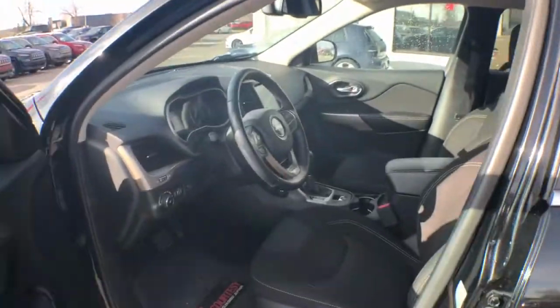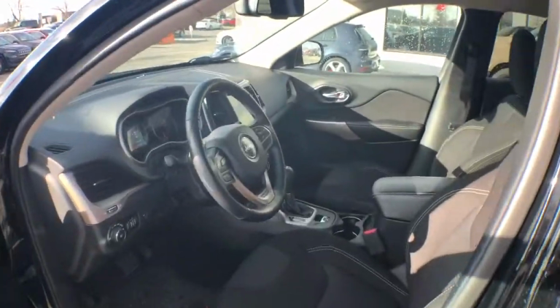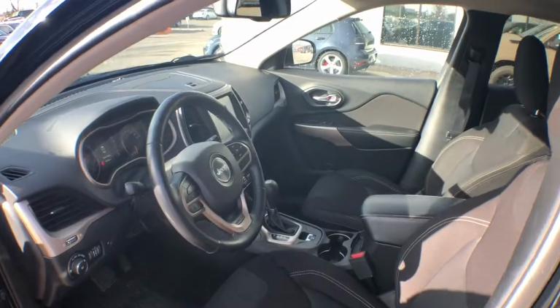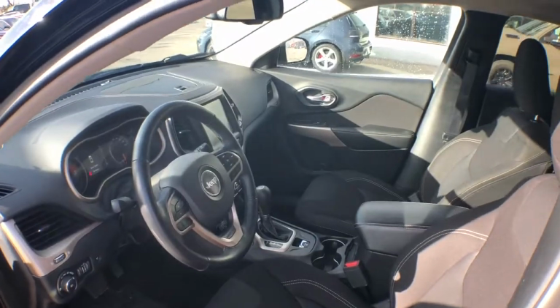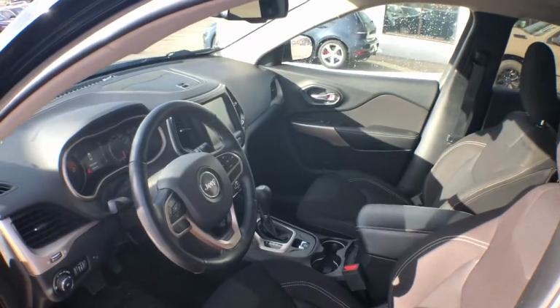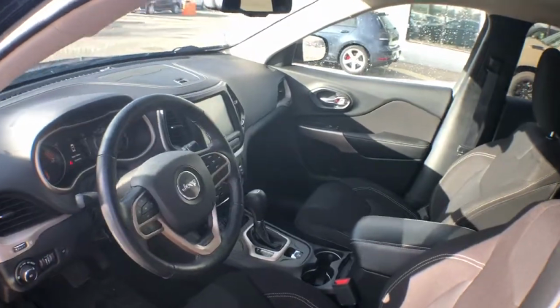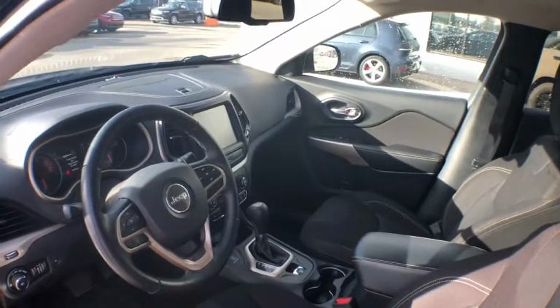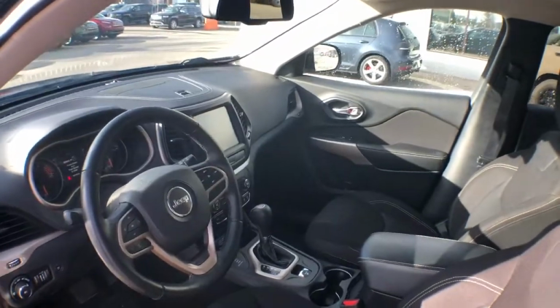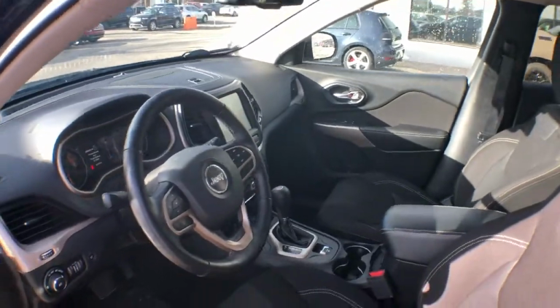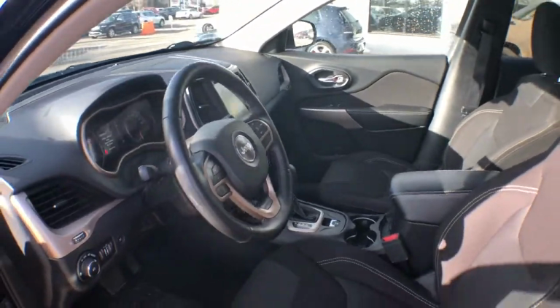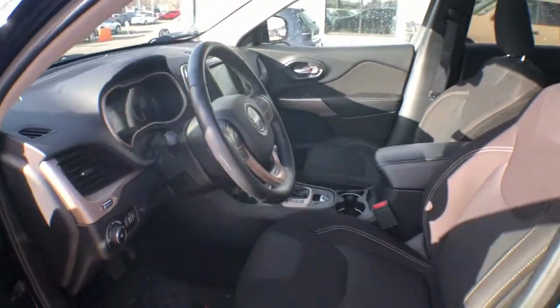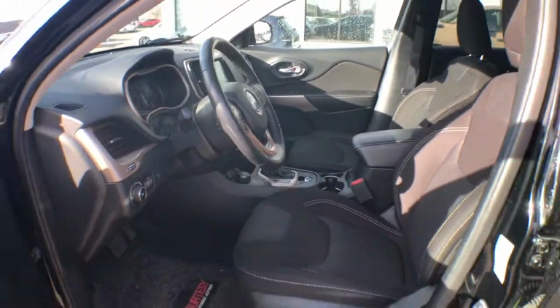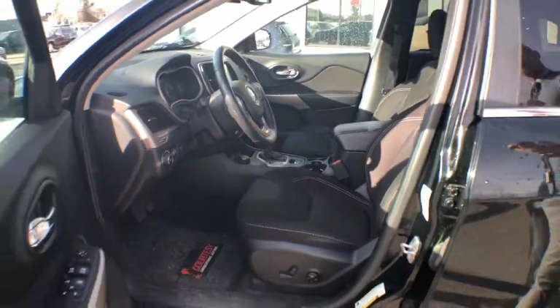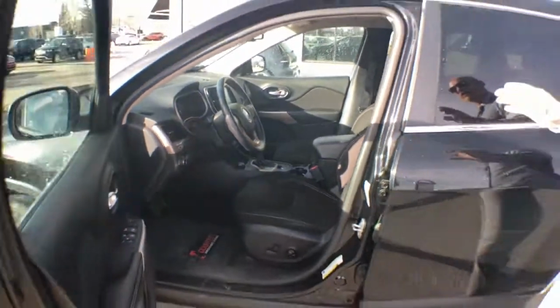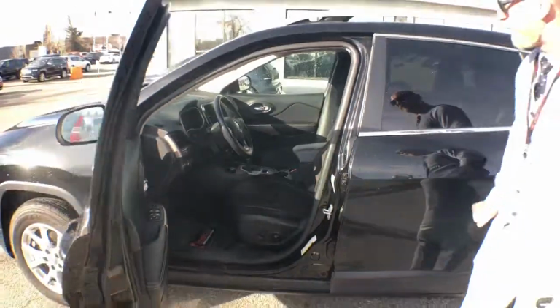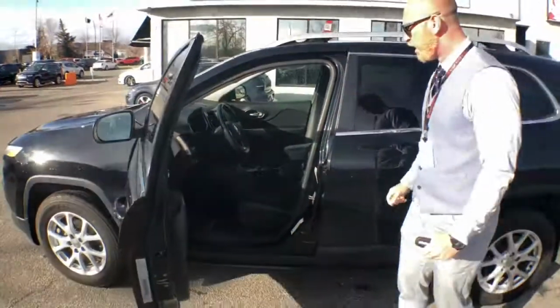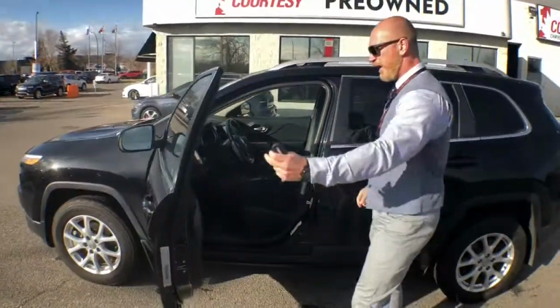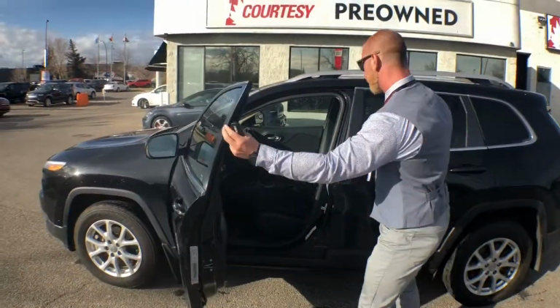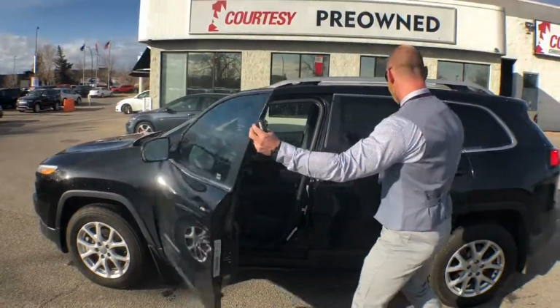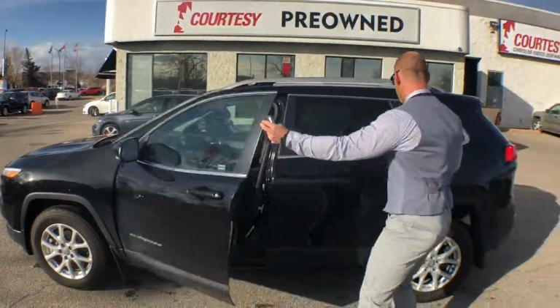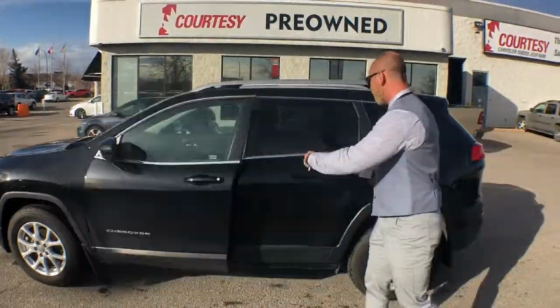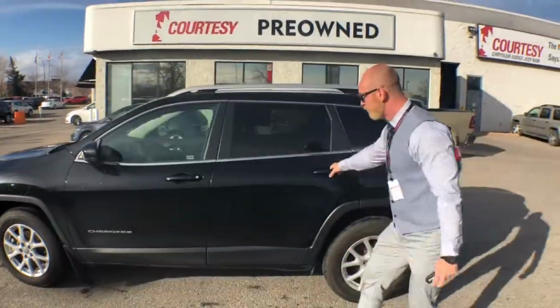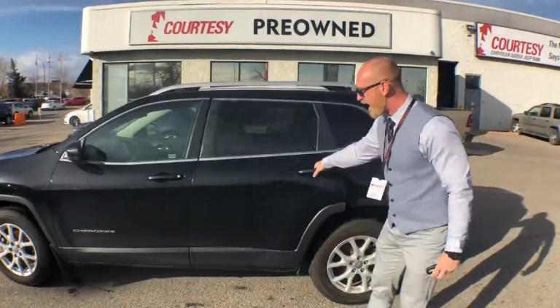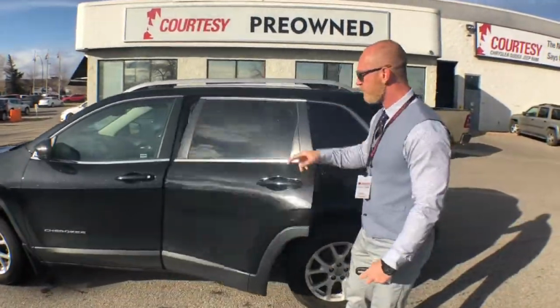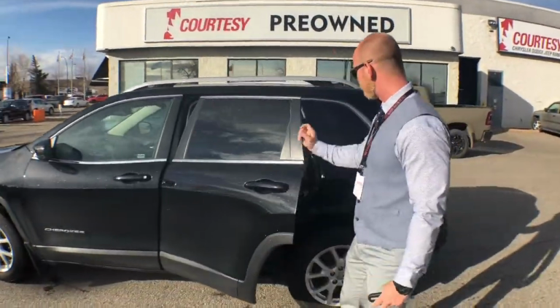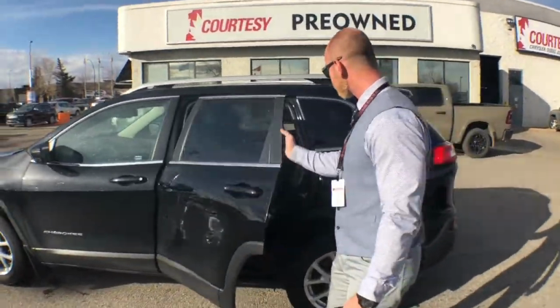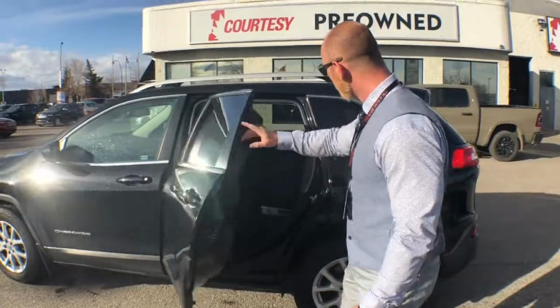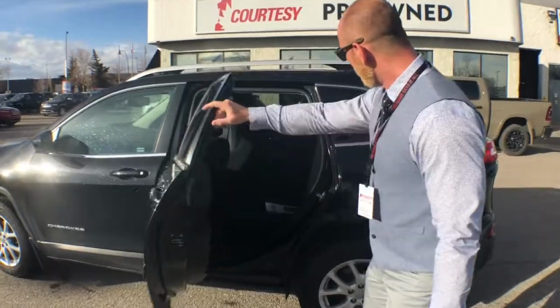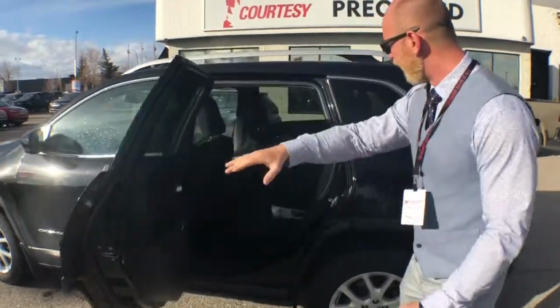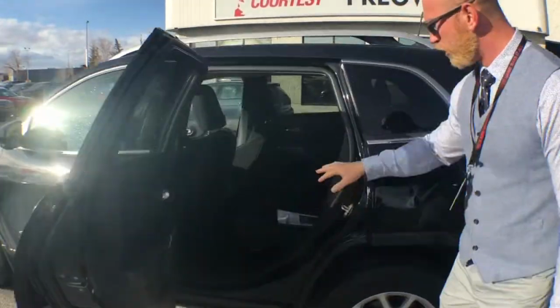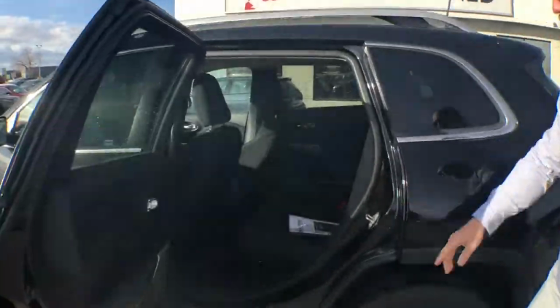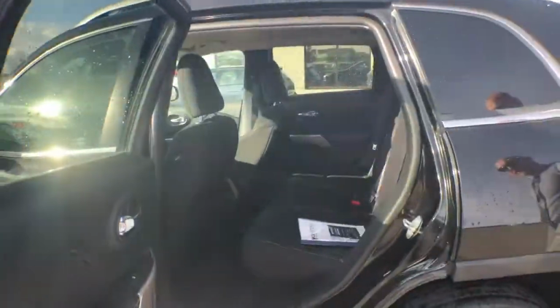It does have the full 8.4 inch display, backup camera, heated seats, dual climate, excellent condition, and lots of room in the back for all your needs.